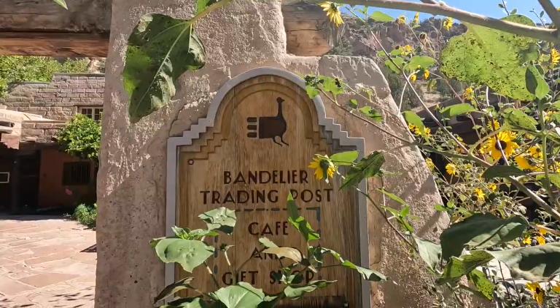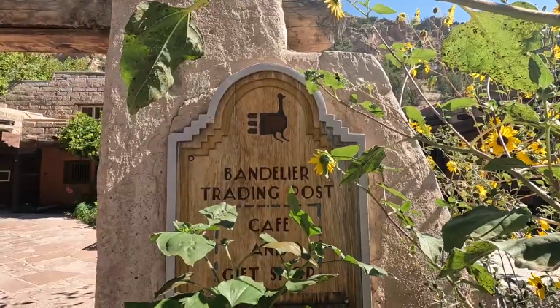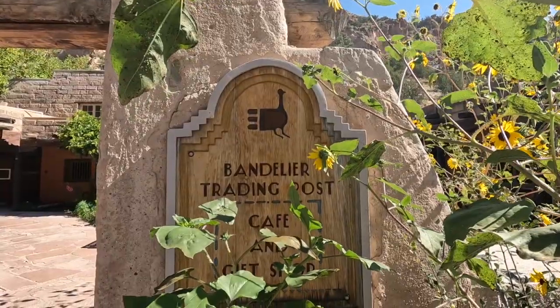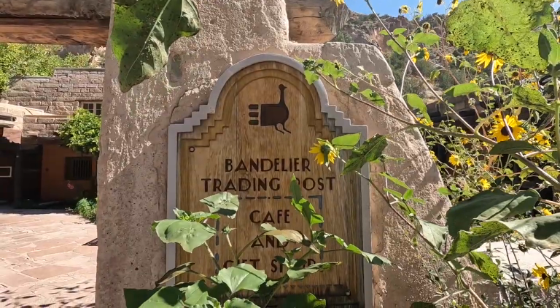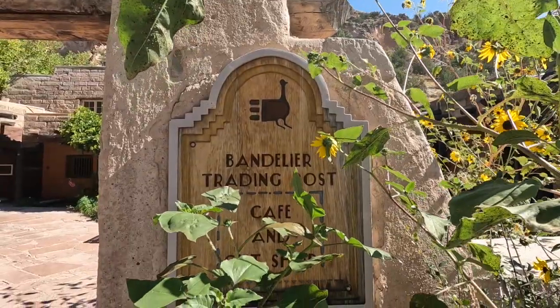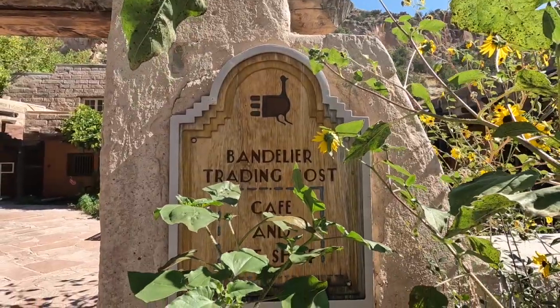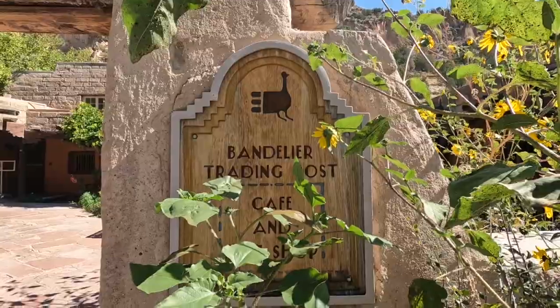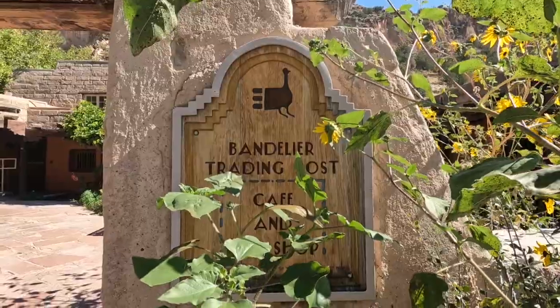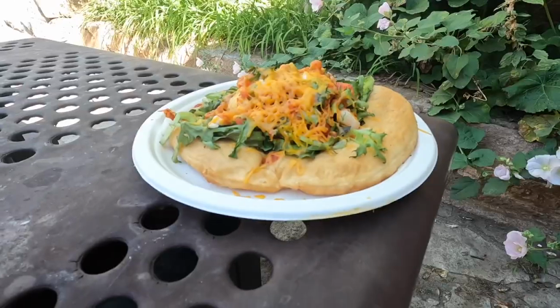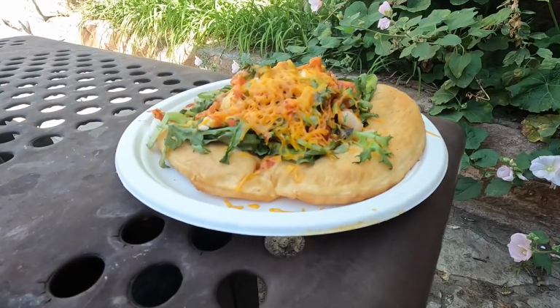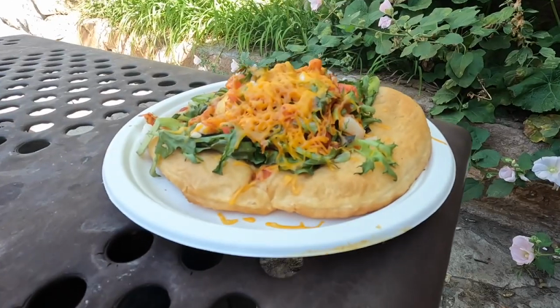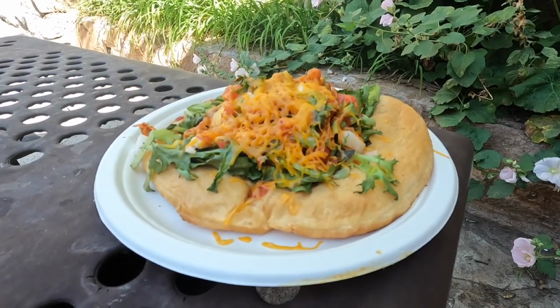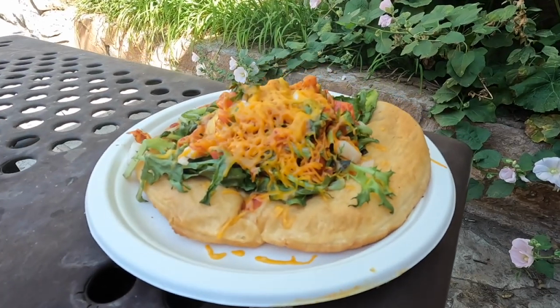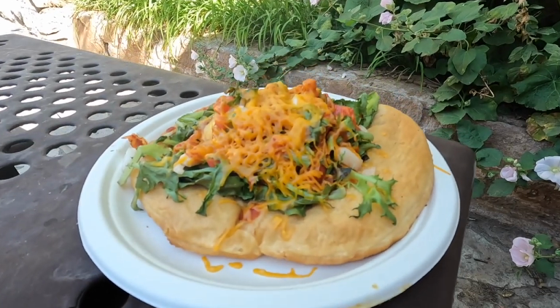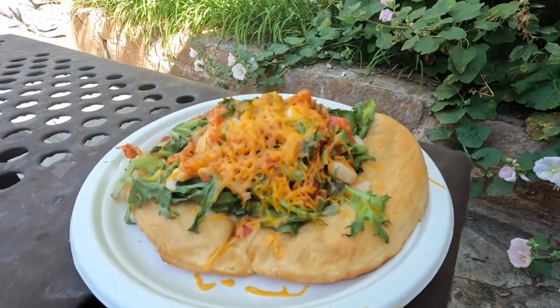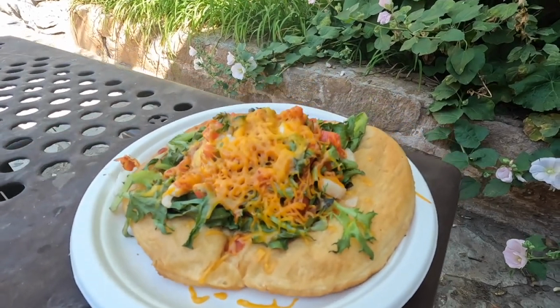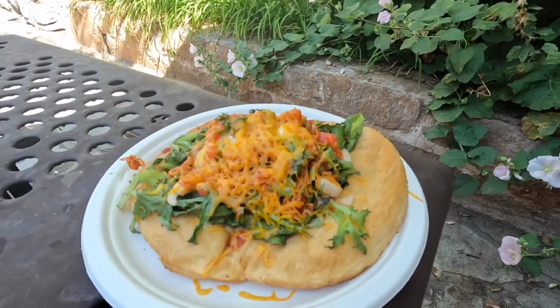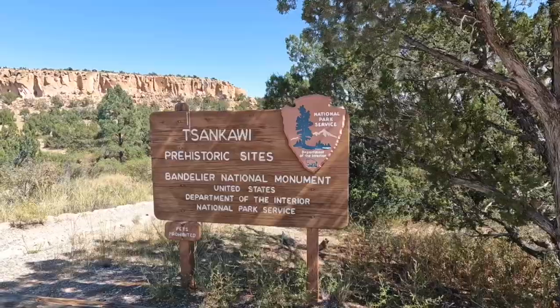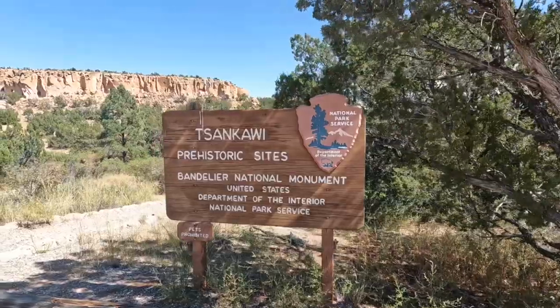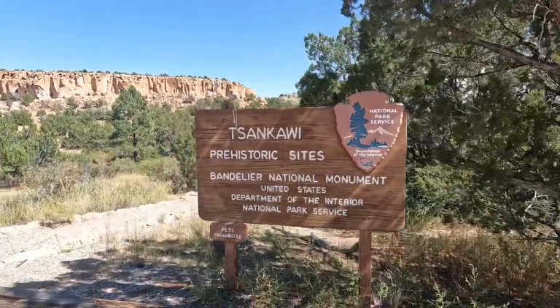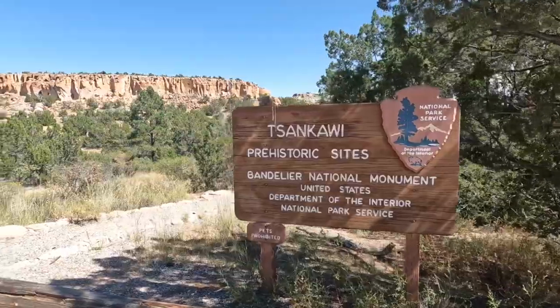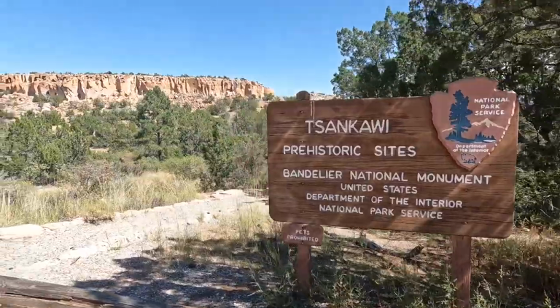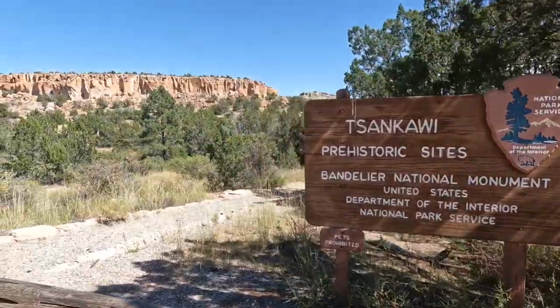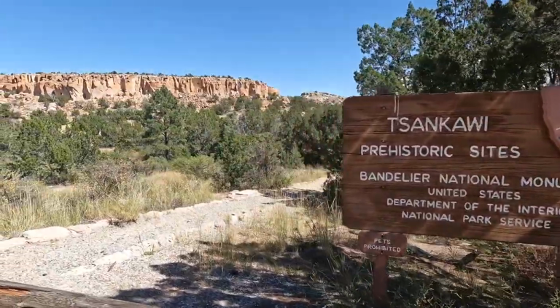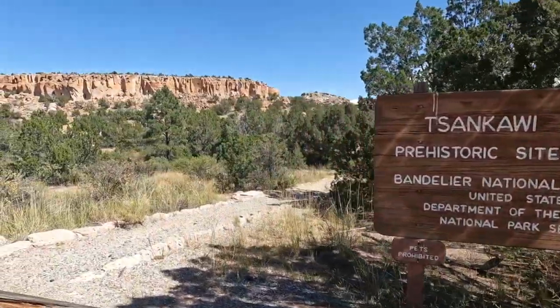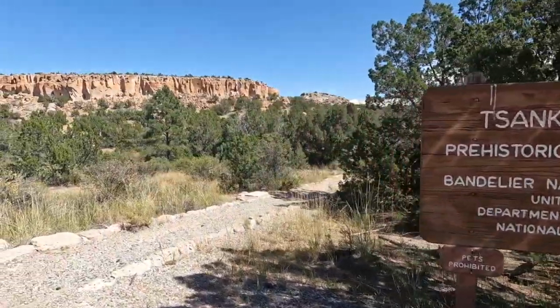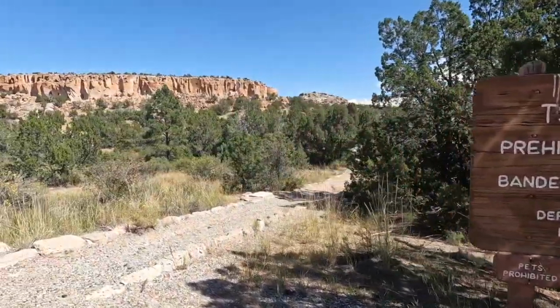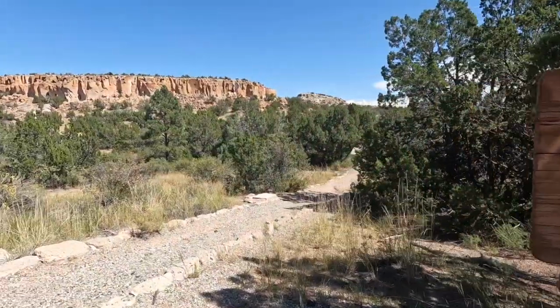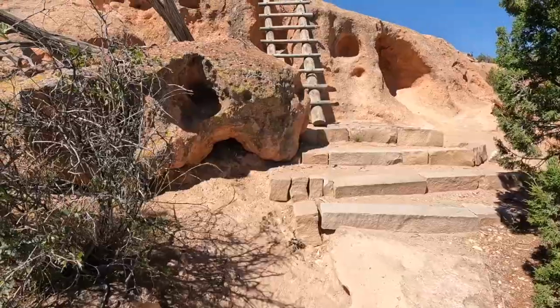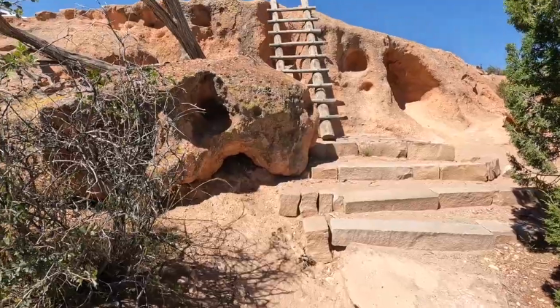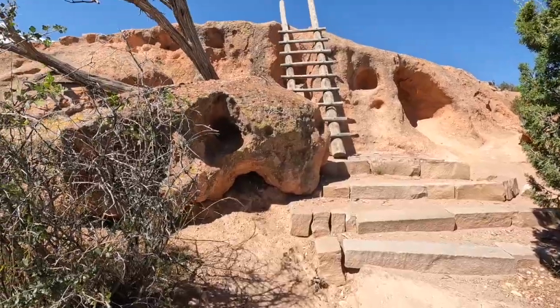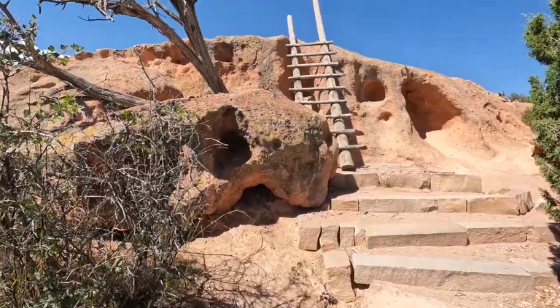Once you arrive back at the visitor center, you can enjoy lunch at the cafe. Be sure to try the fry bread burger. For another hike after lunch, head to the Tsankawi Unit, which is separate from Frijole Canyon near White Rock.